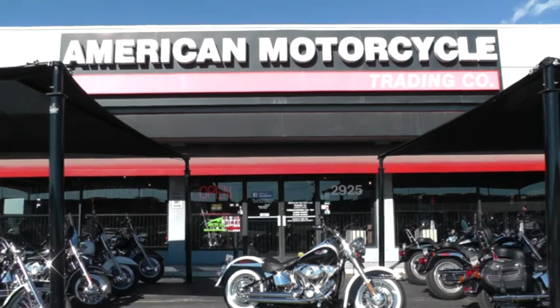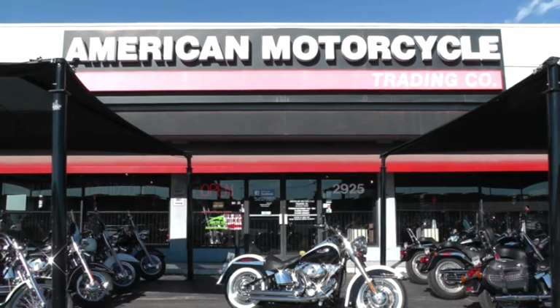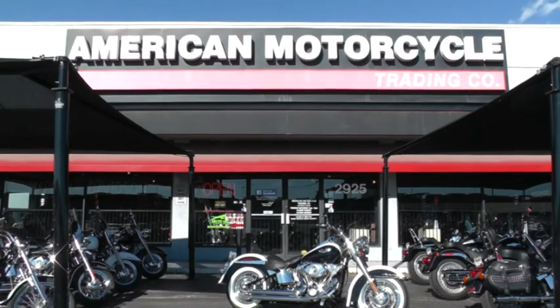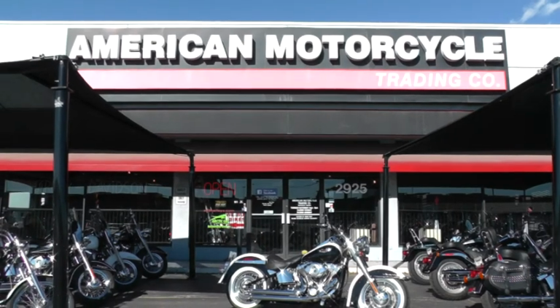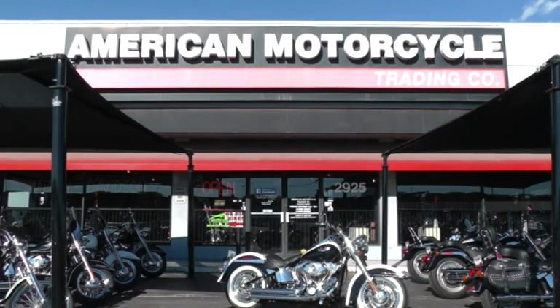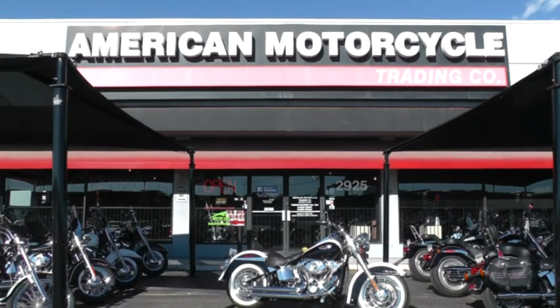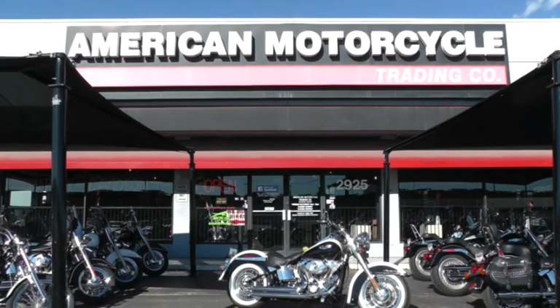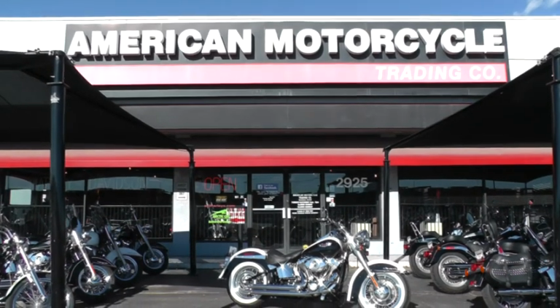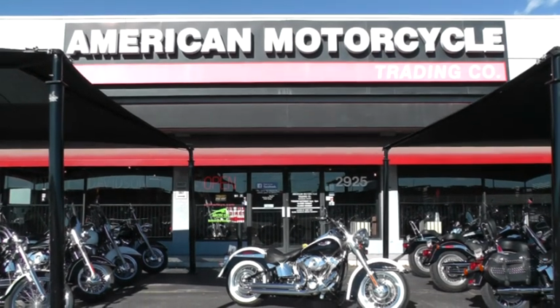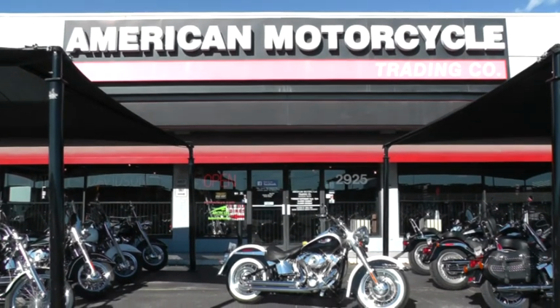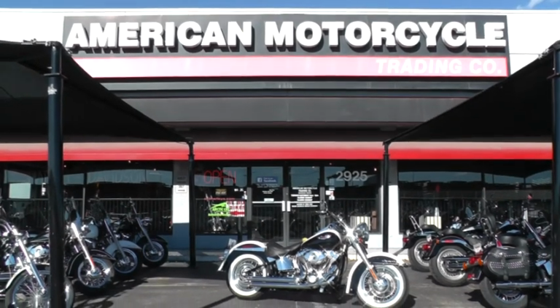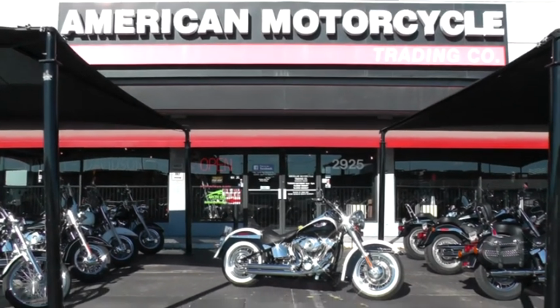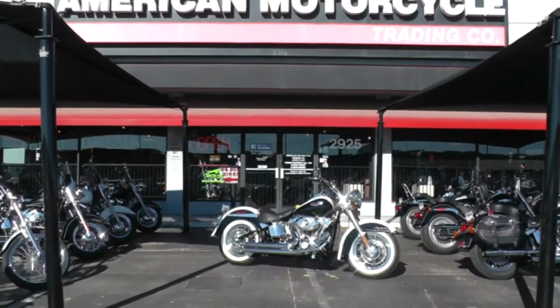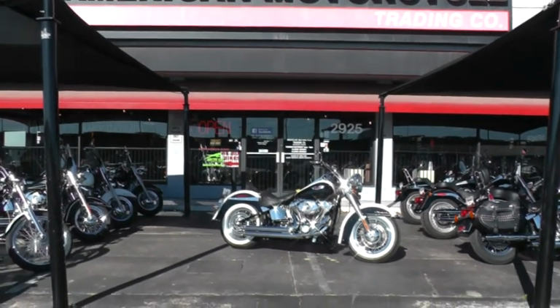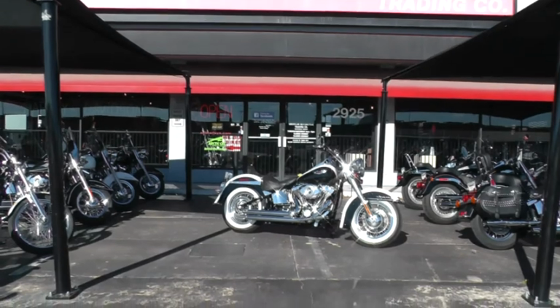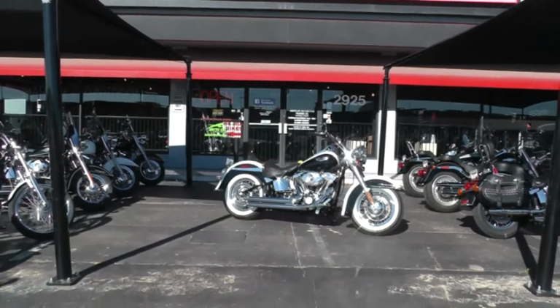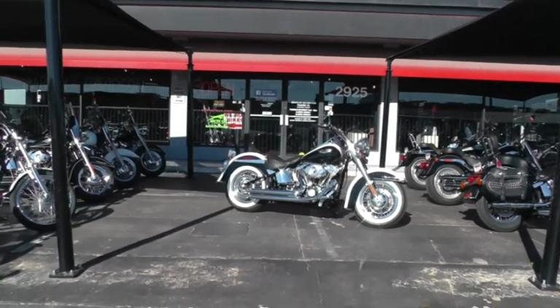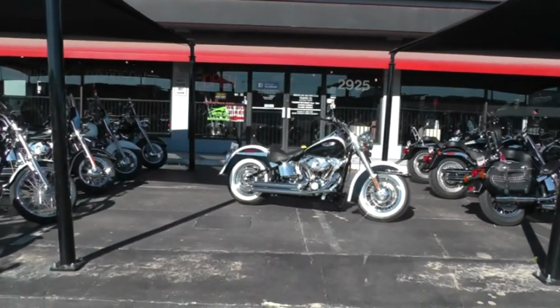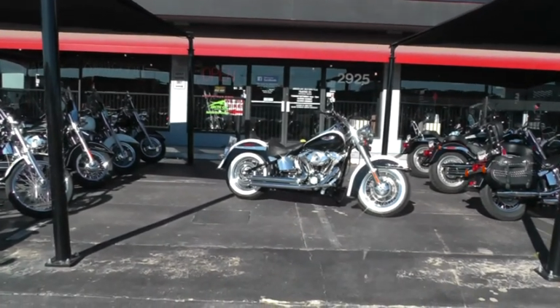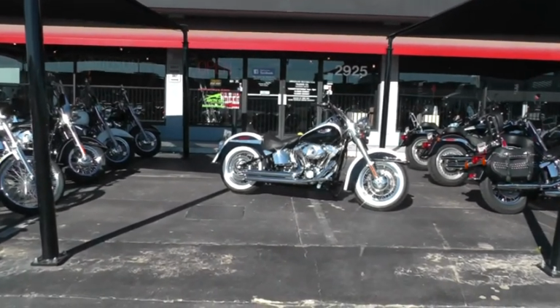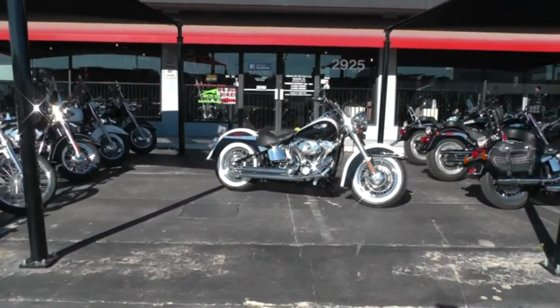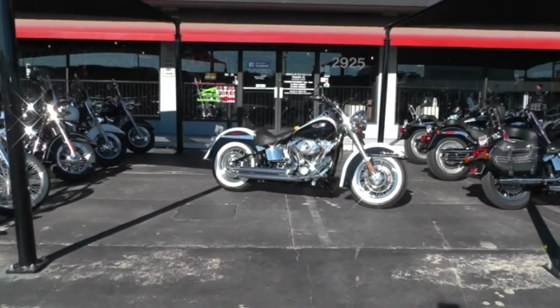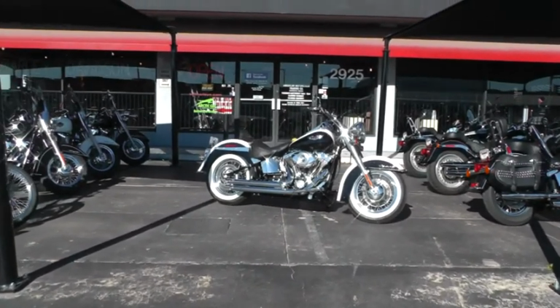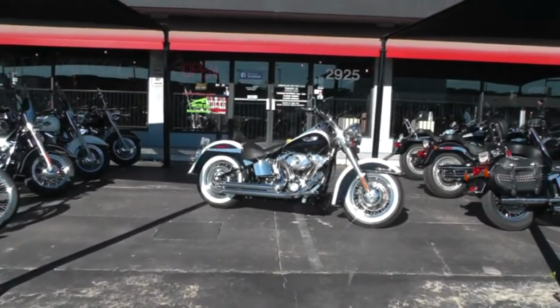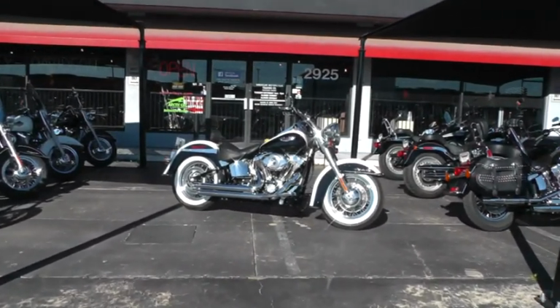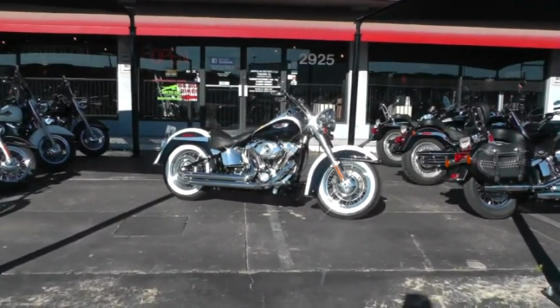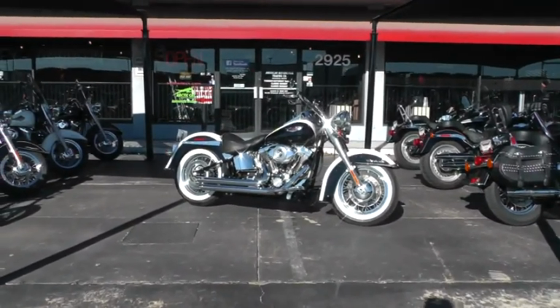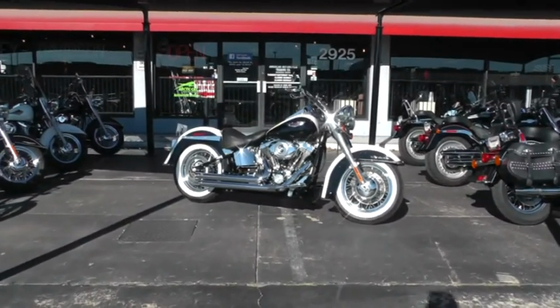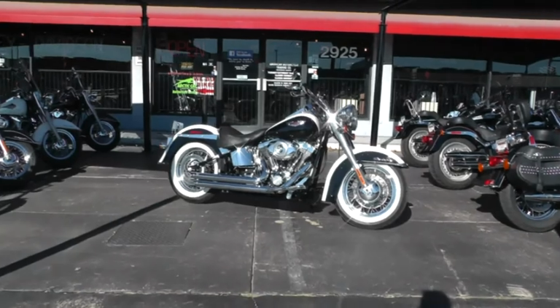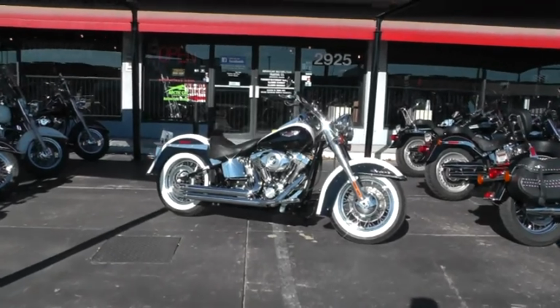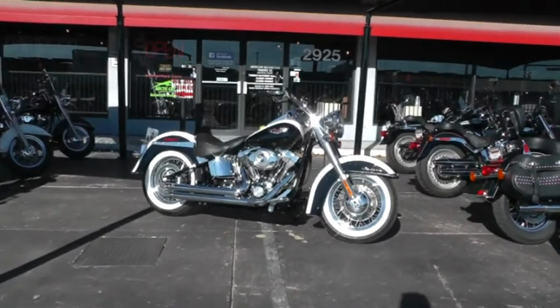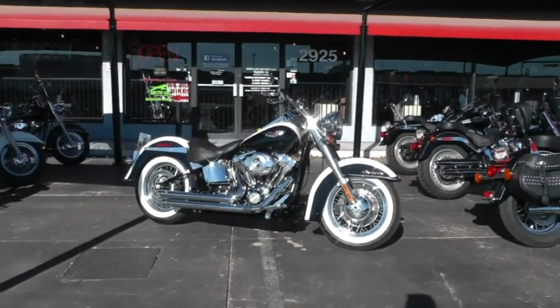Hello folks, Gino here with American Motorcycle Trading Company in Arlington, Texas. Today I want to show you this amazing 2007 Harley Davidson Softail Deluxe.